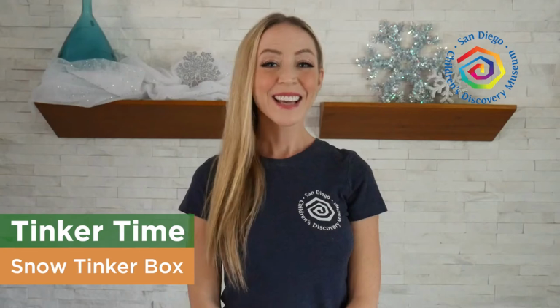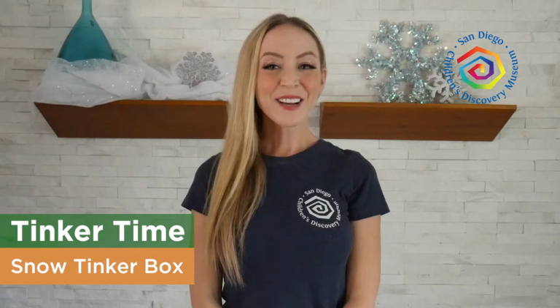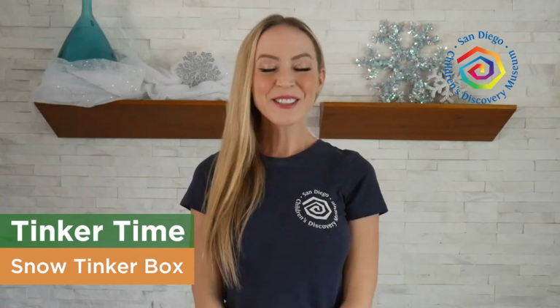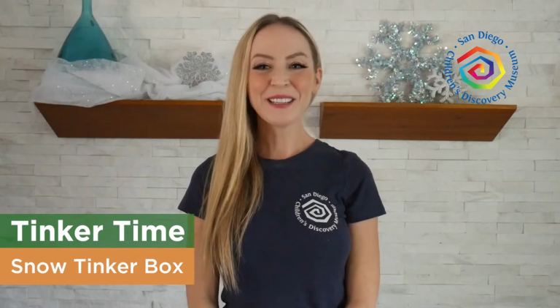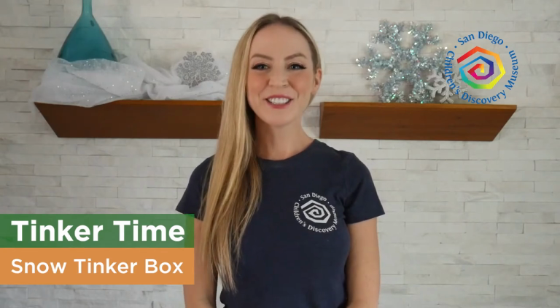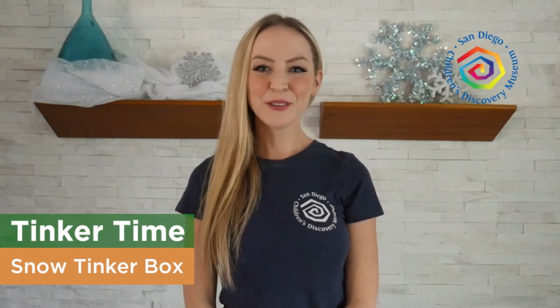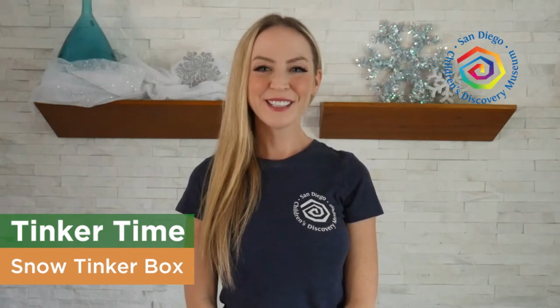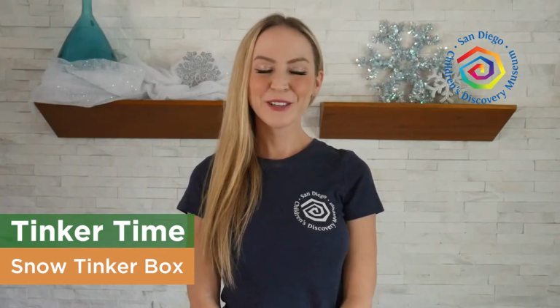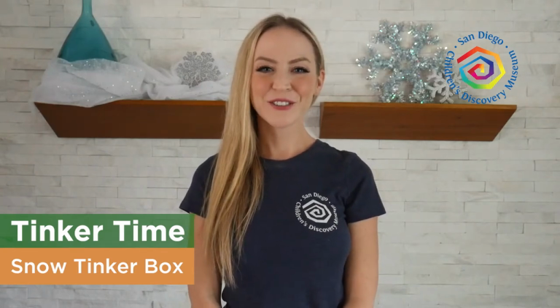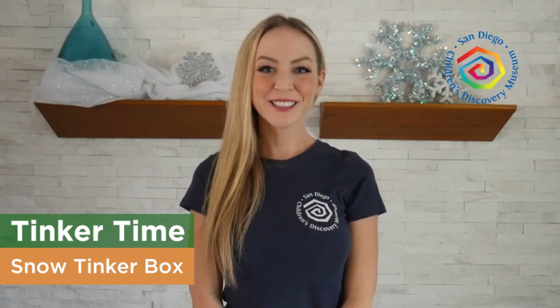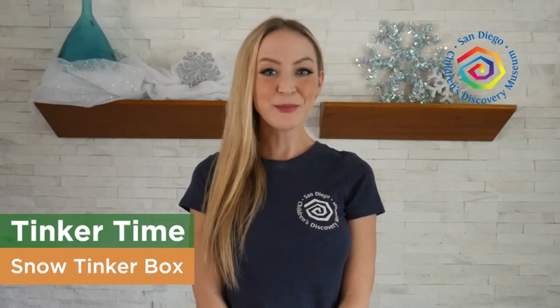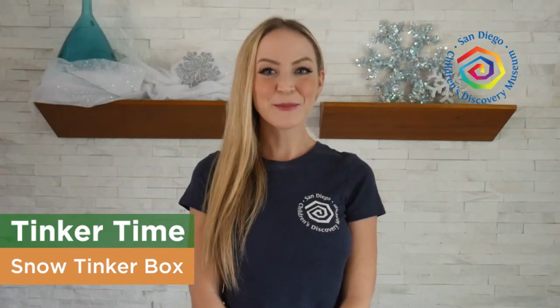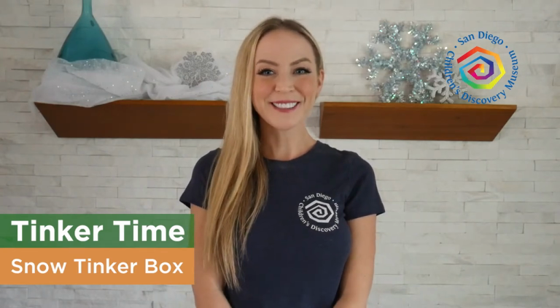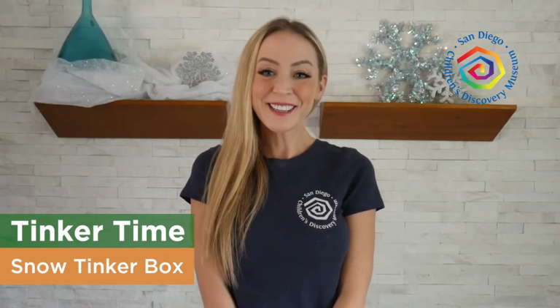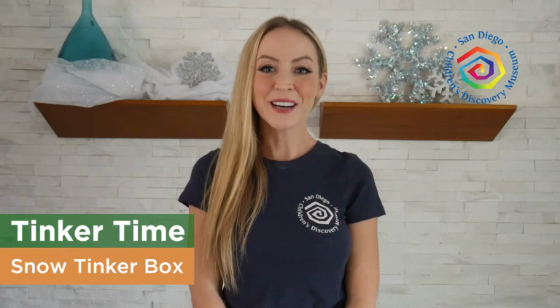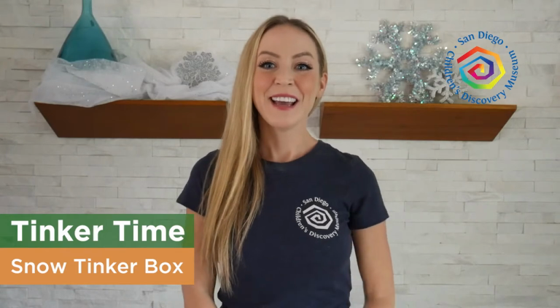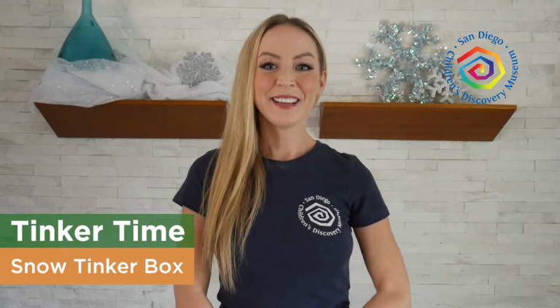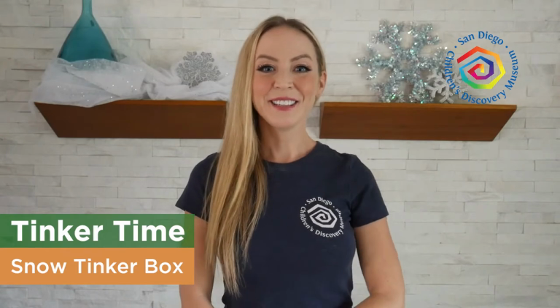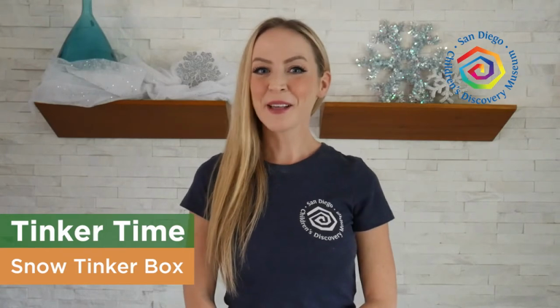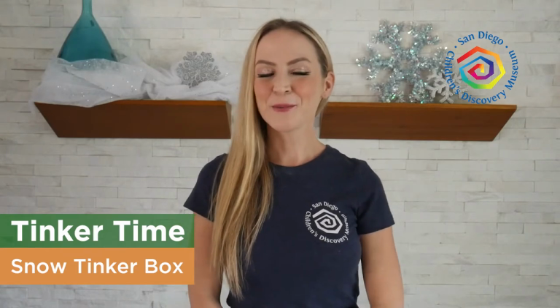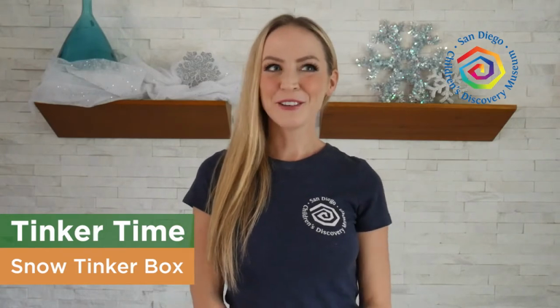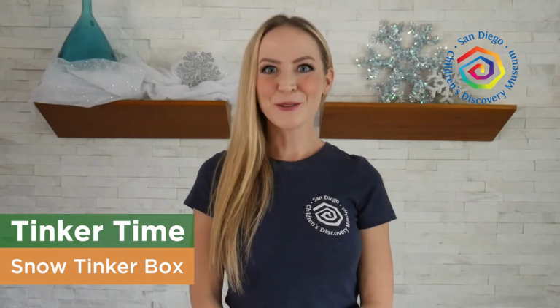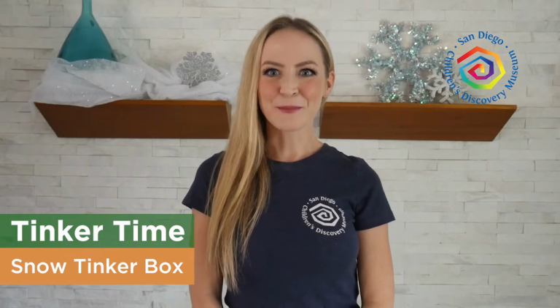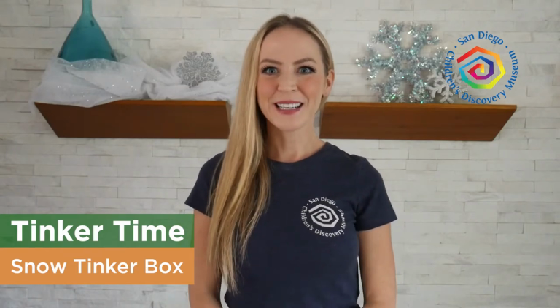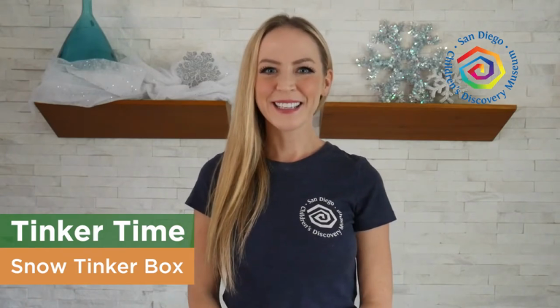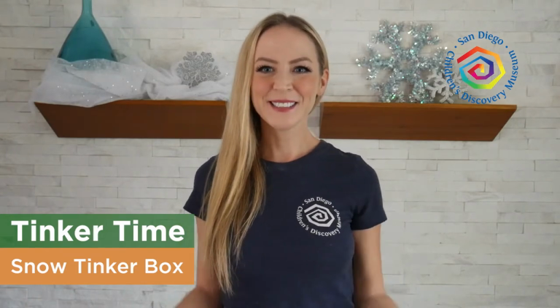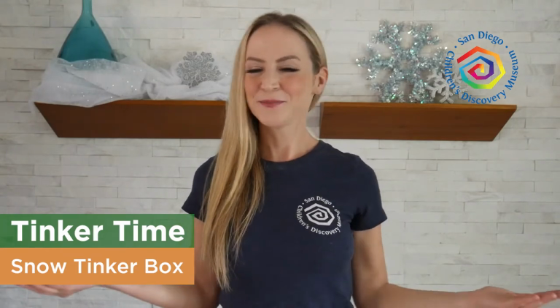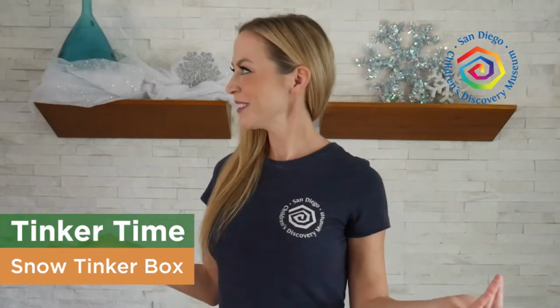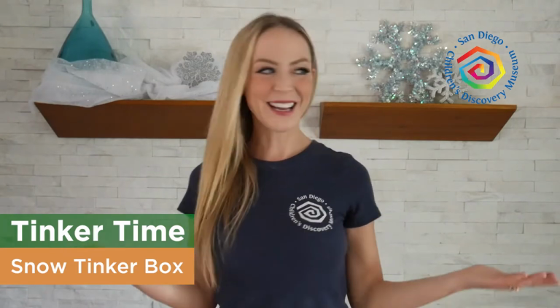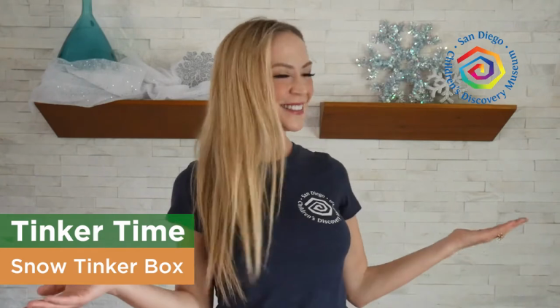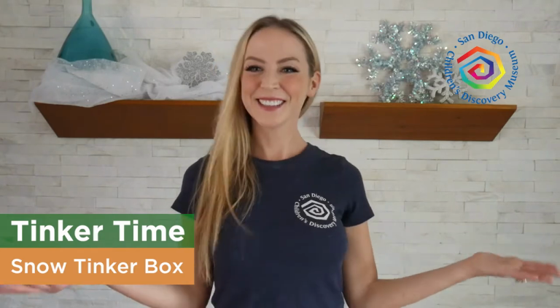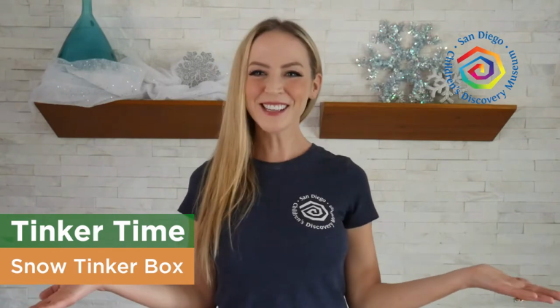Hi friends and family, it's Jade from the San Diego Children's Discovery Museum in Escondido, and this month we have a new theme: it is the science of snow.